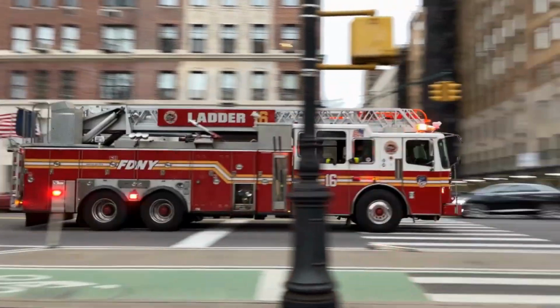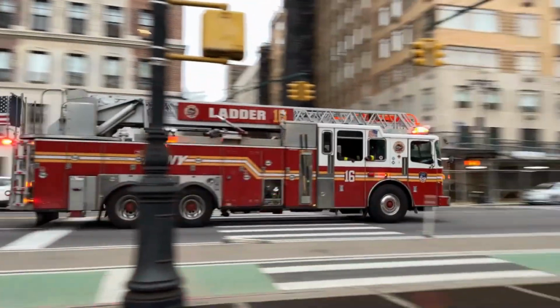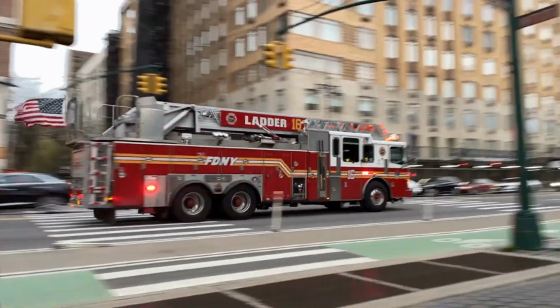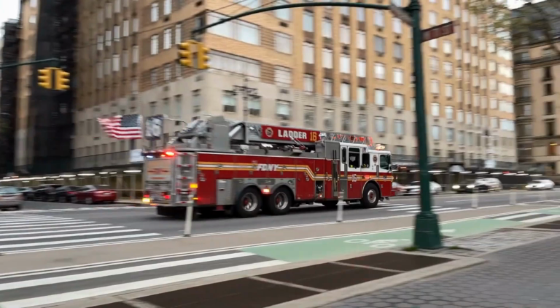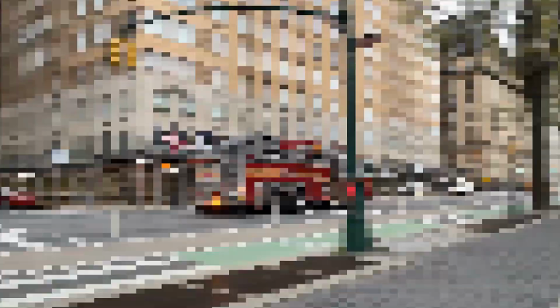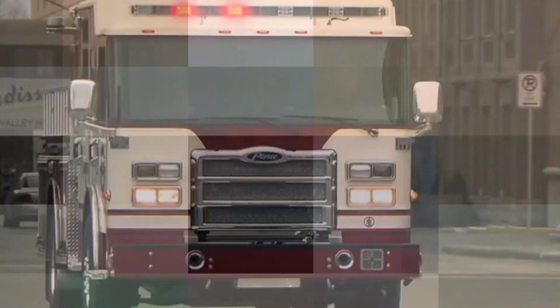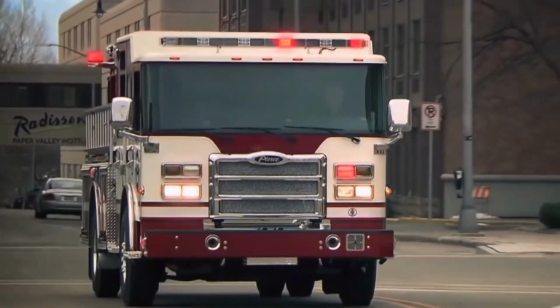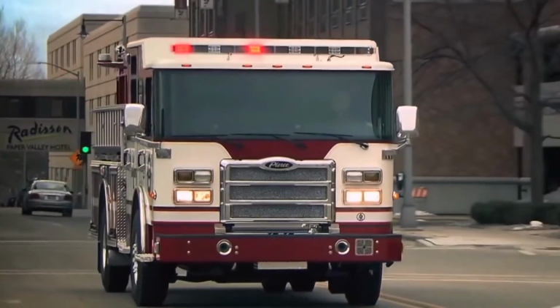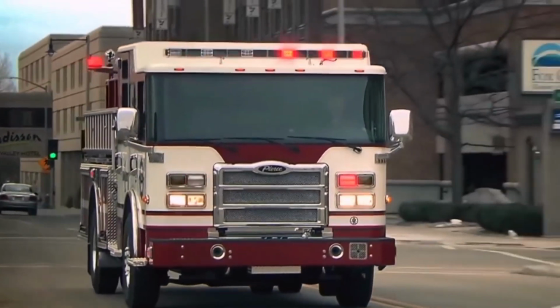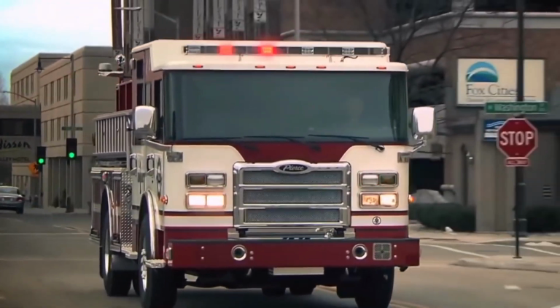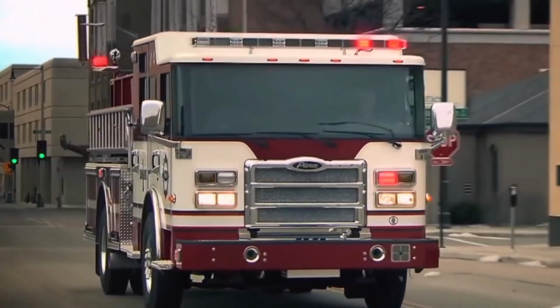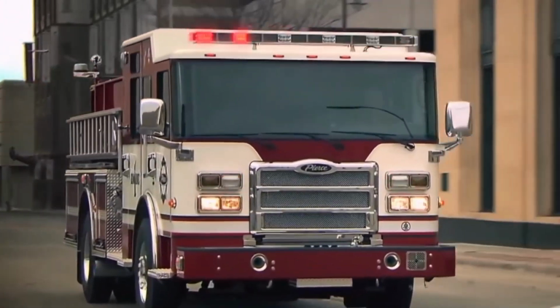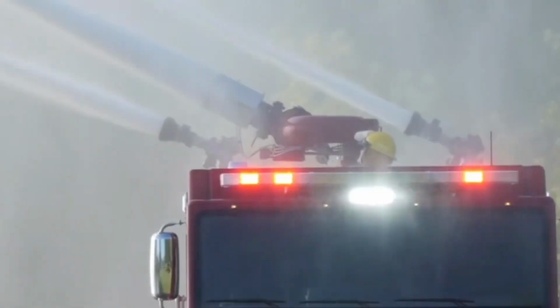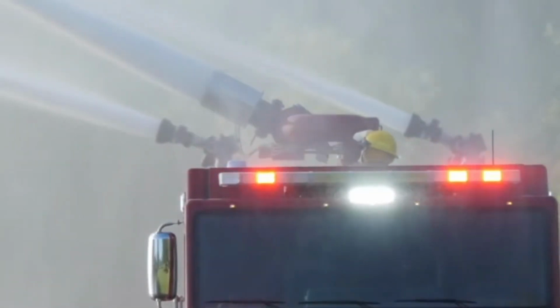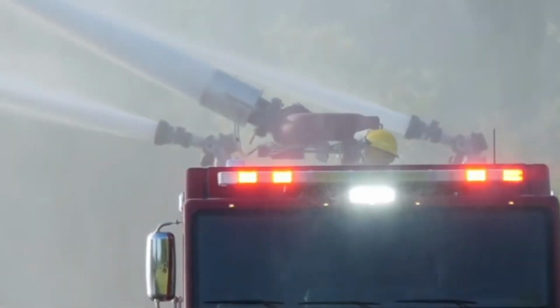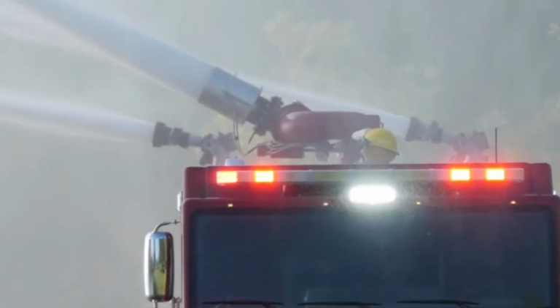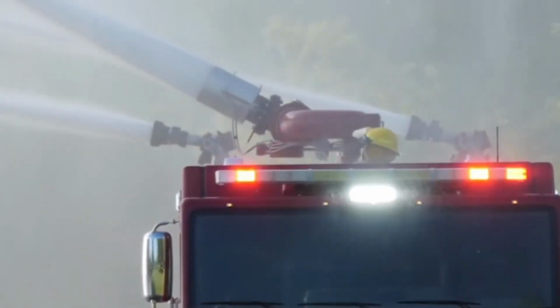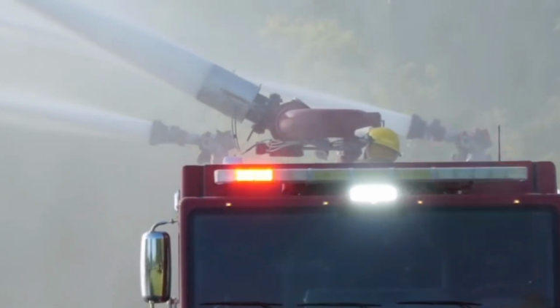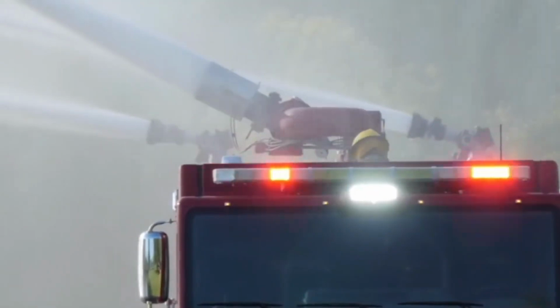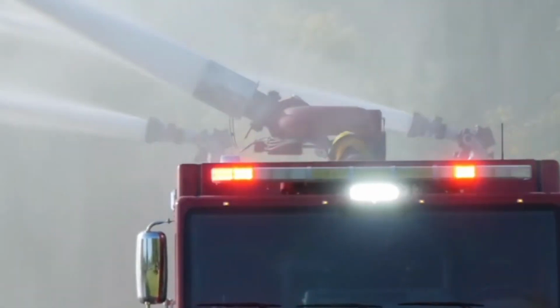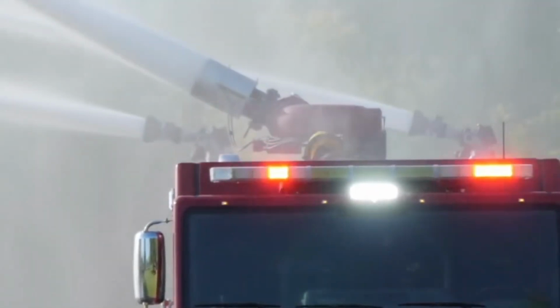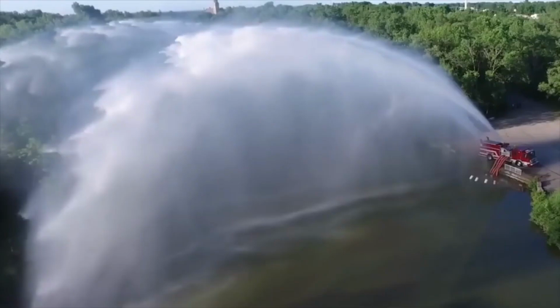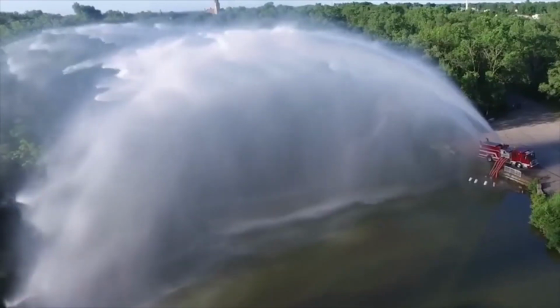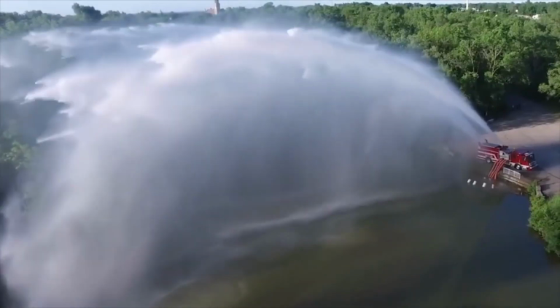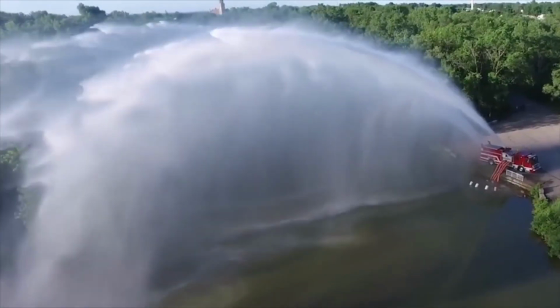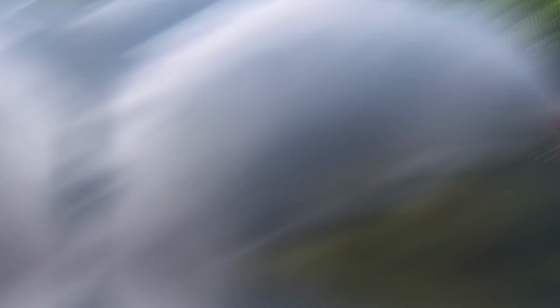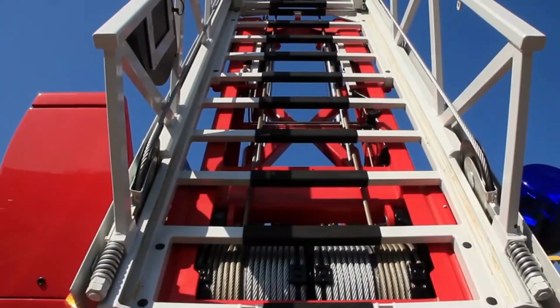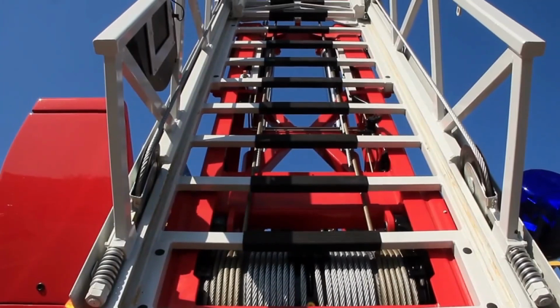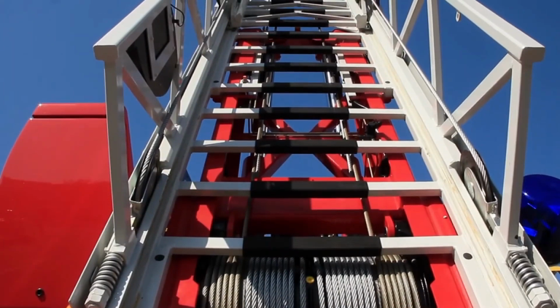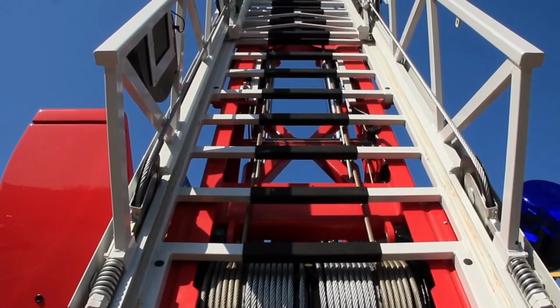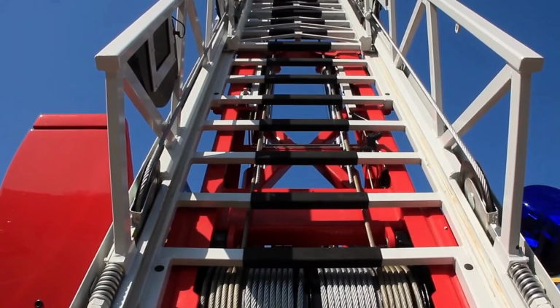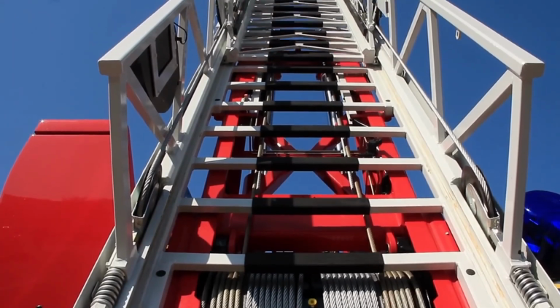Fire trucks are real-life heroes on wheels. They help protect us and save the day when there's a fire emergency. Are you ready to learn about the amazing types of fire trucks and their important uses? Let's dive right in.